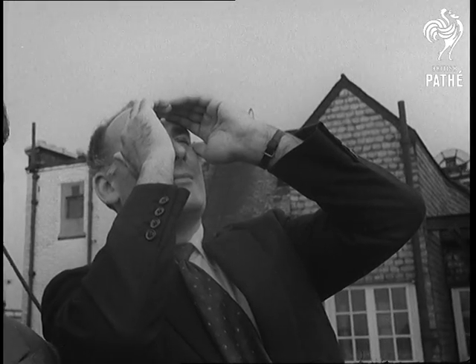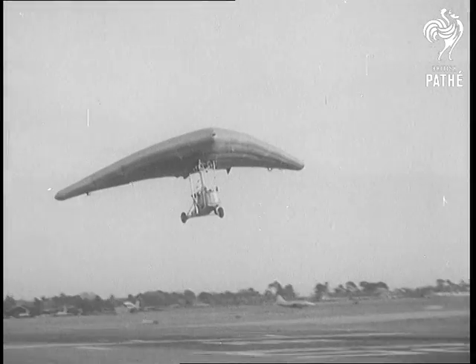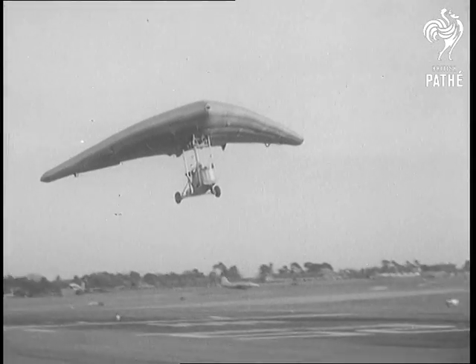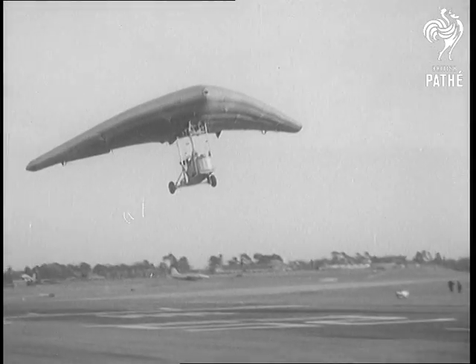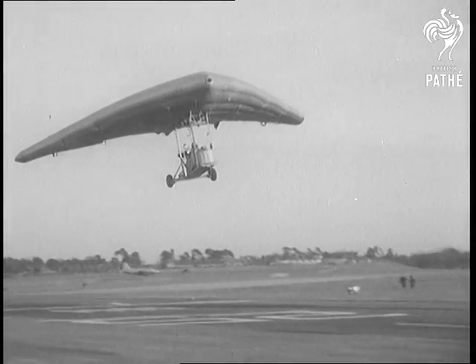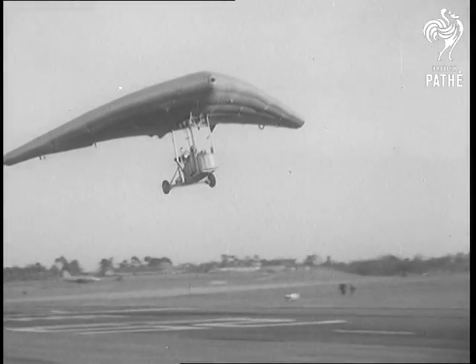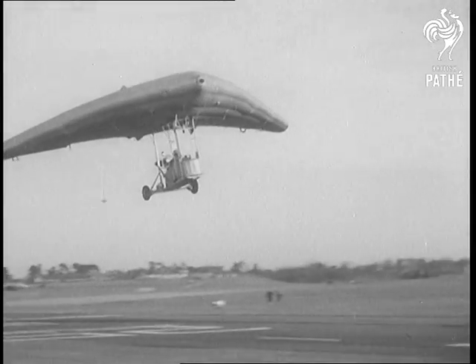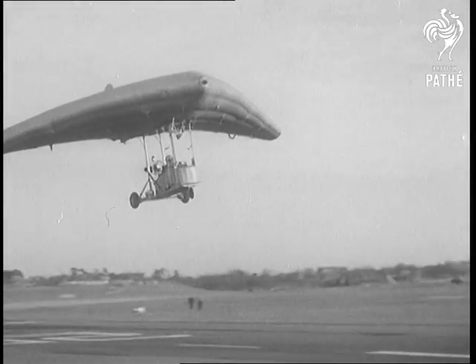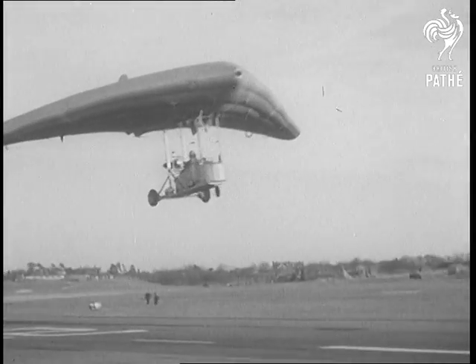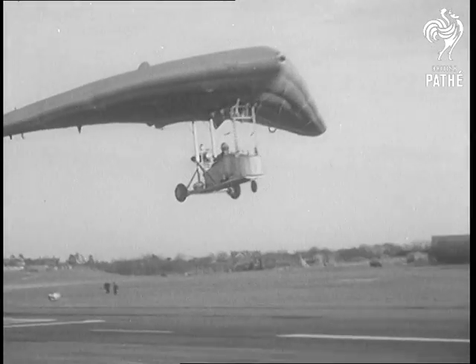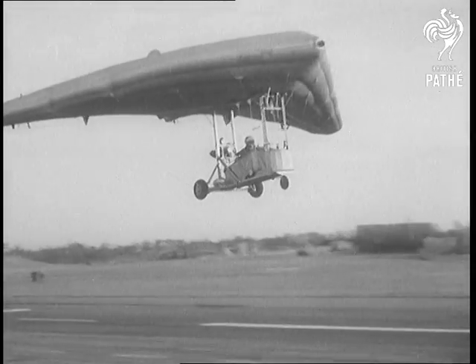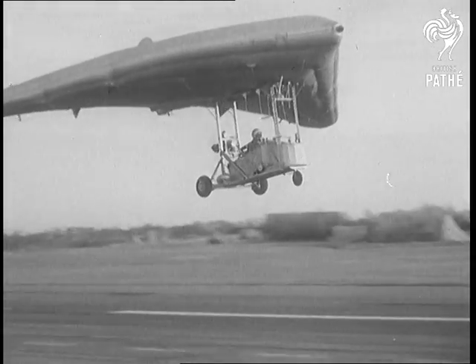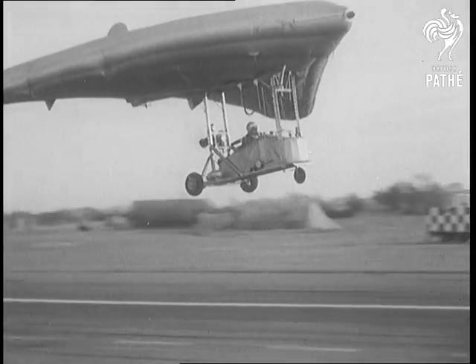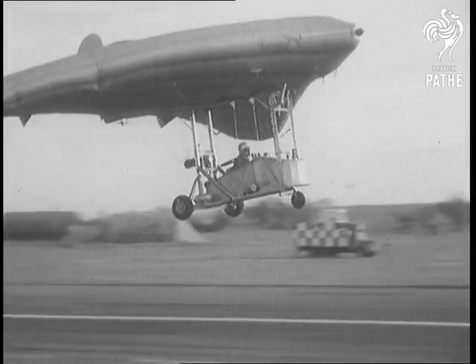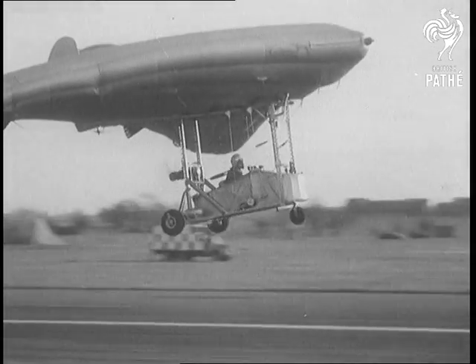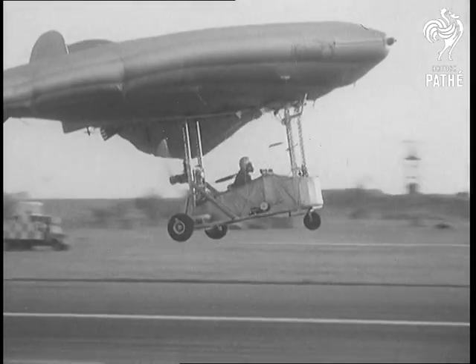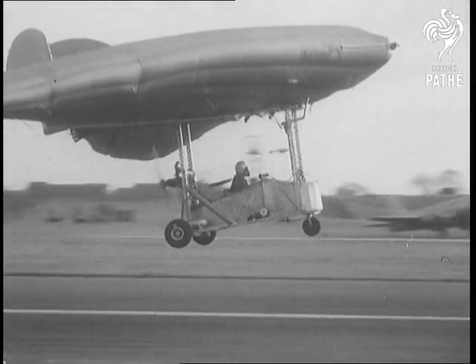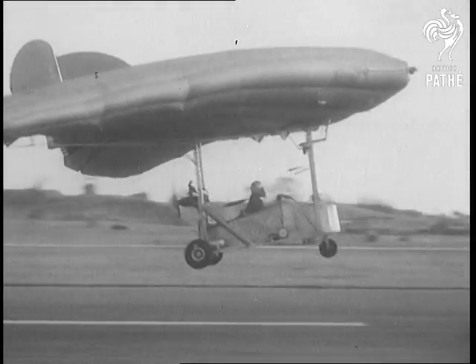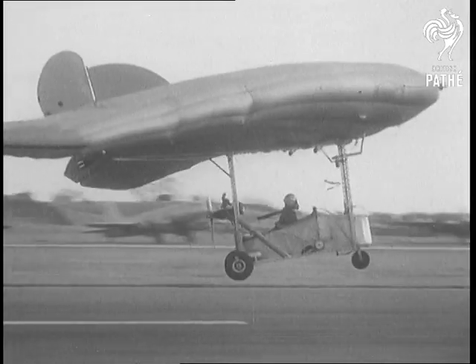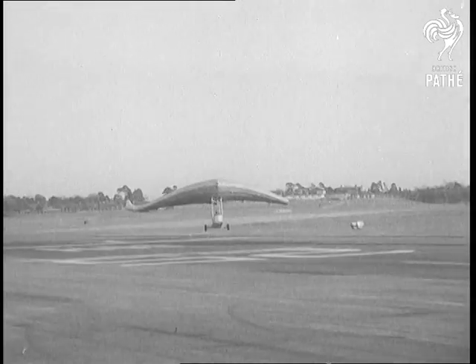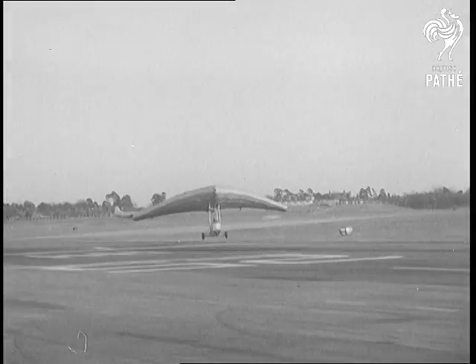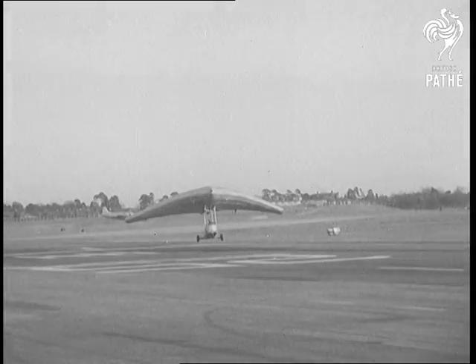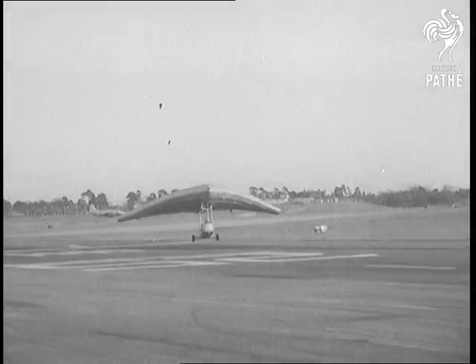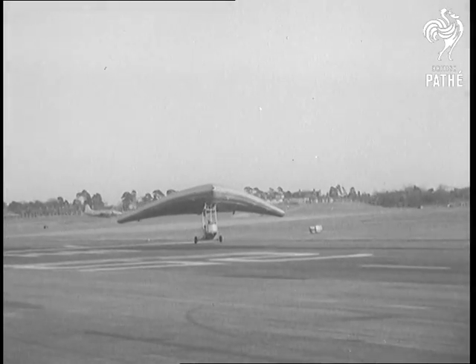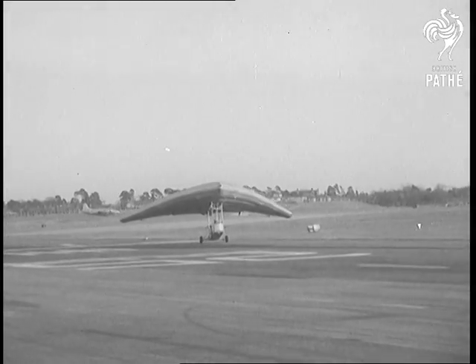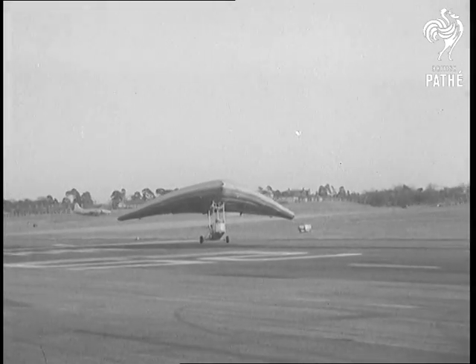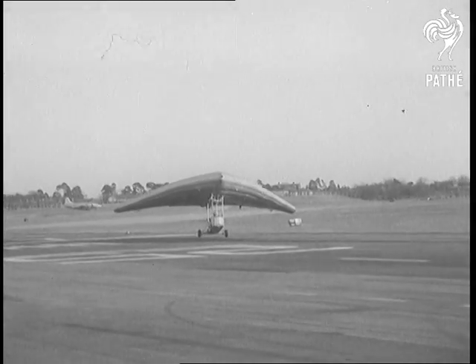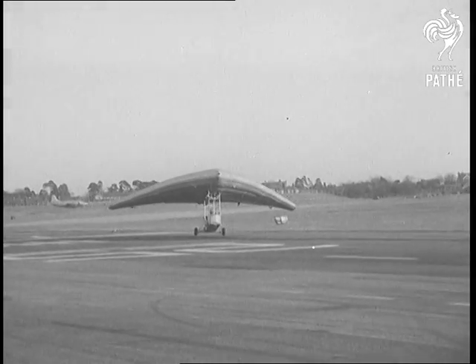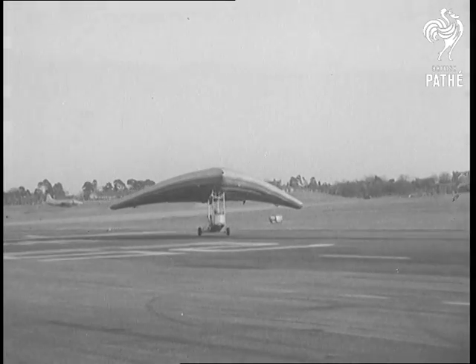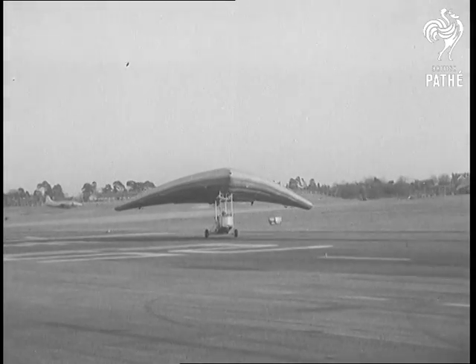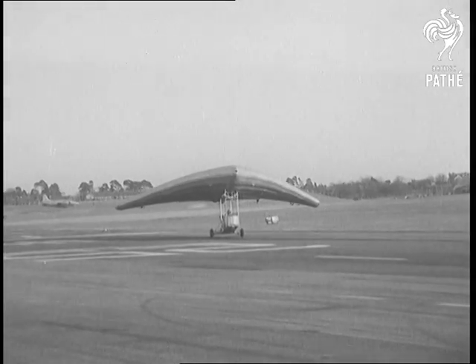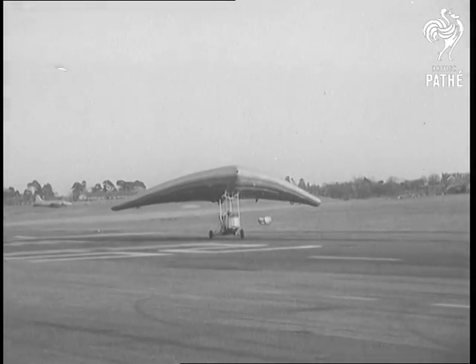If you're in difficulties, just turn it upside down and you've got something soft to fall on. But this chap prefers to land the orthodox way. No imagination at all.